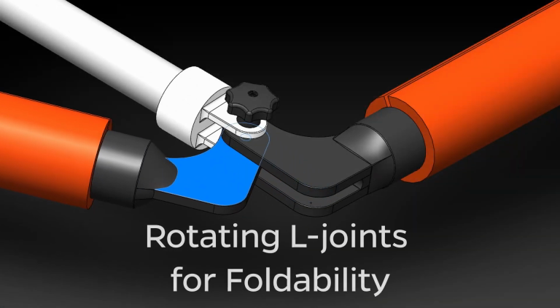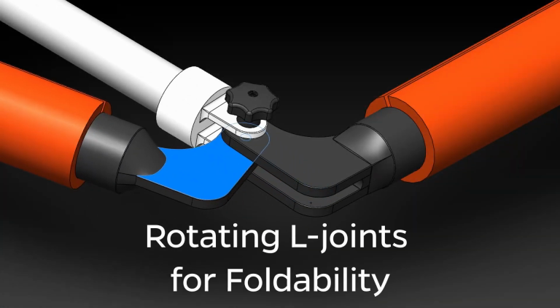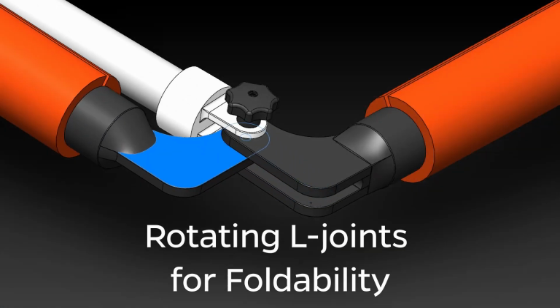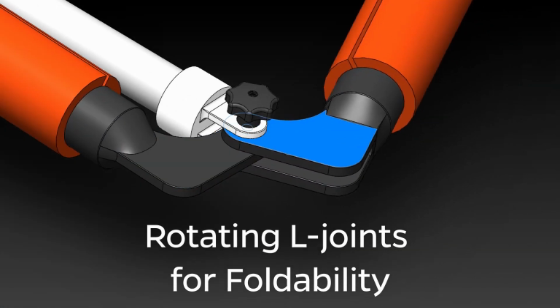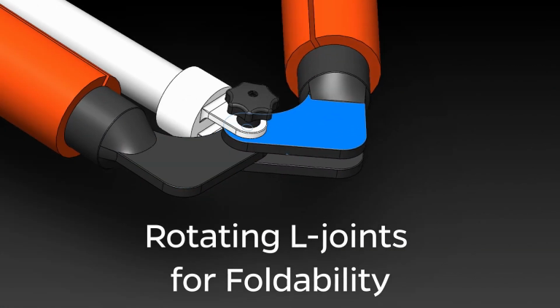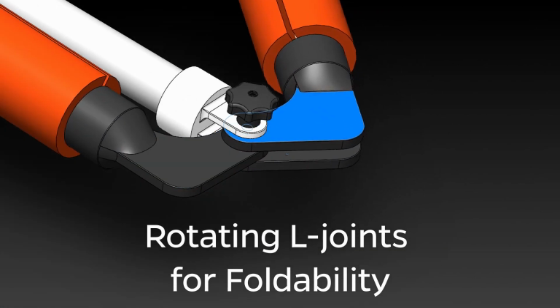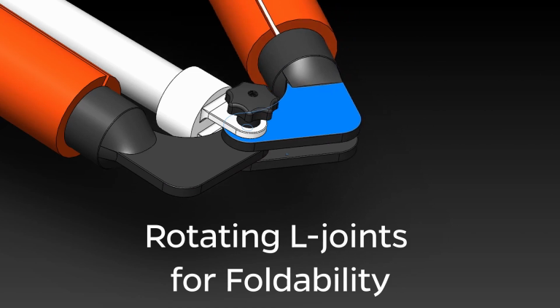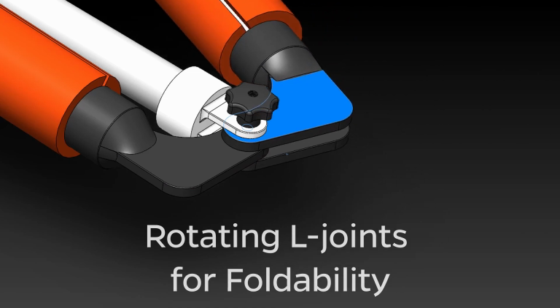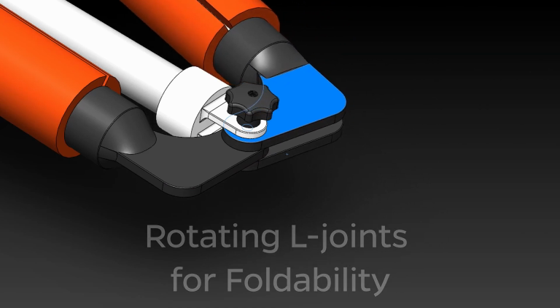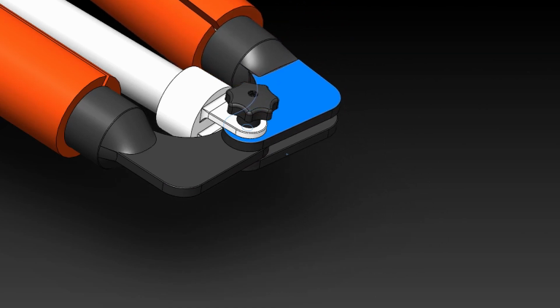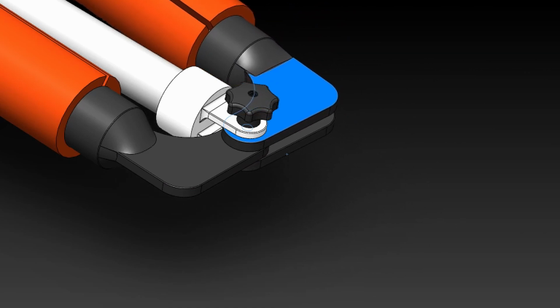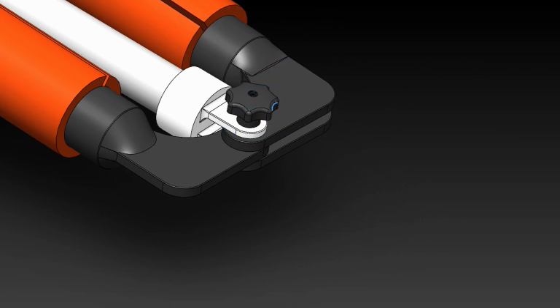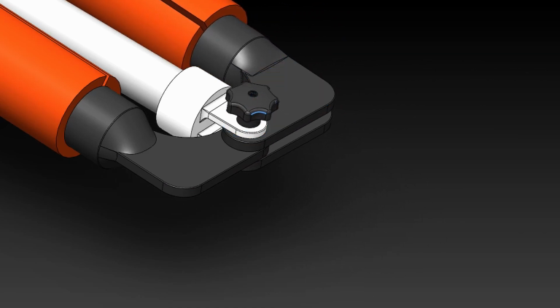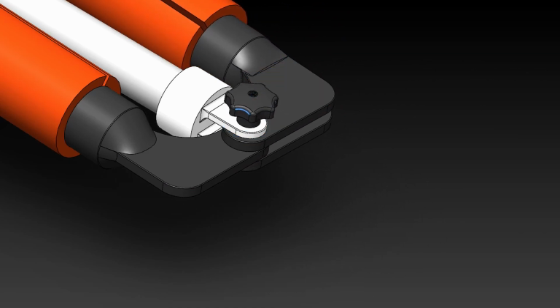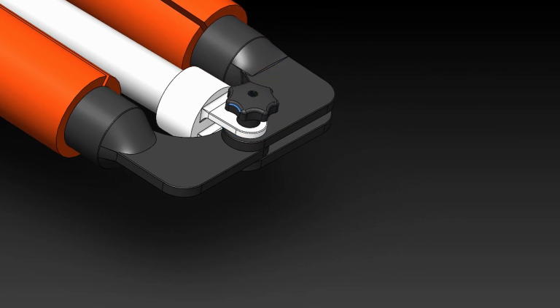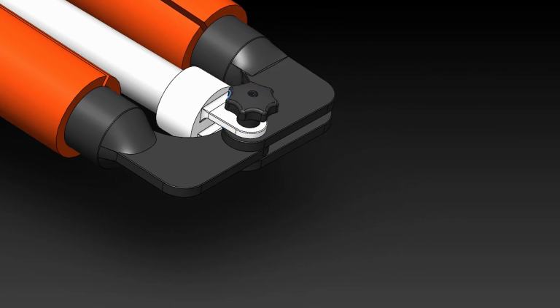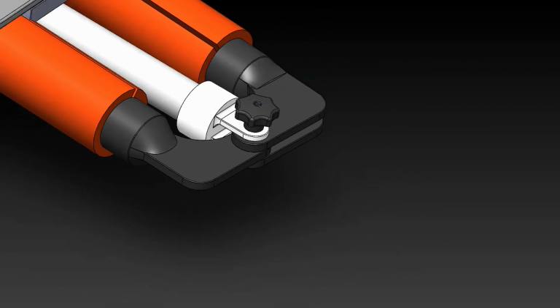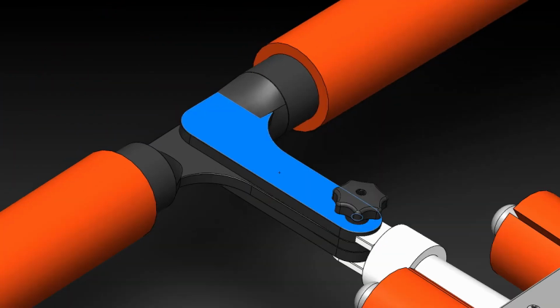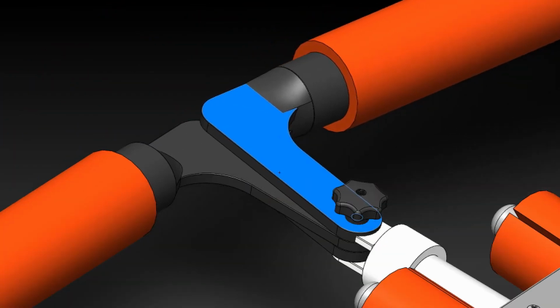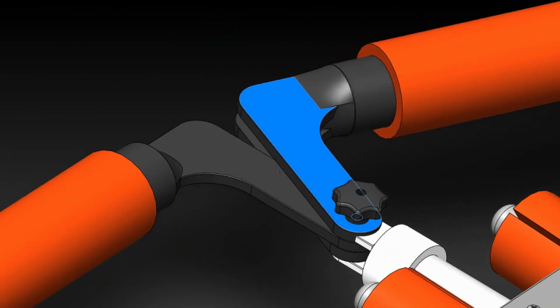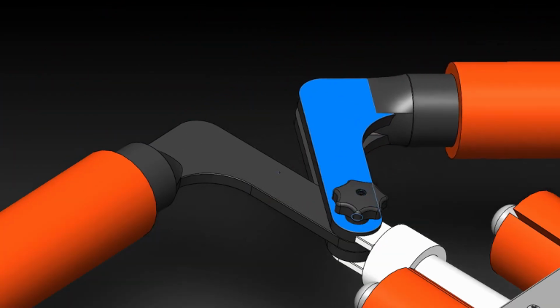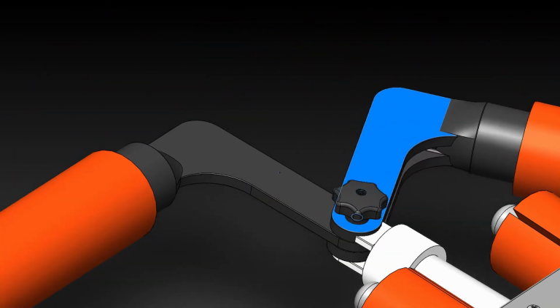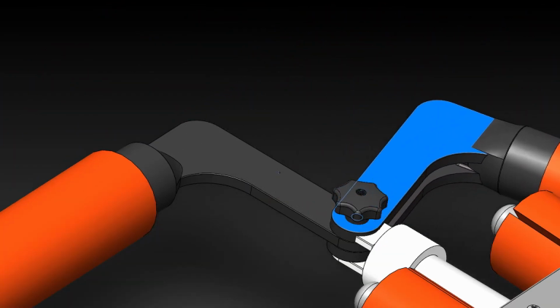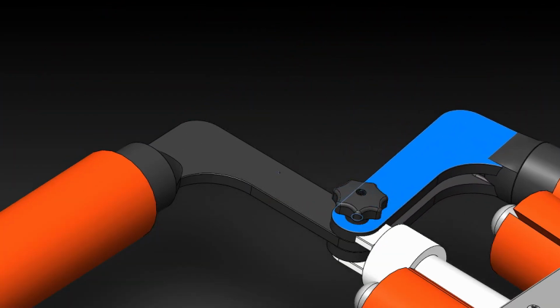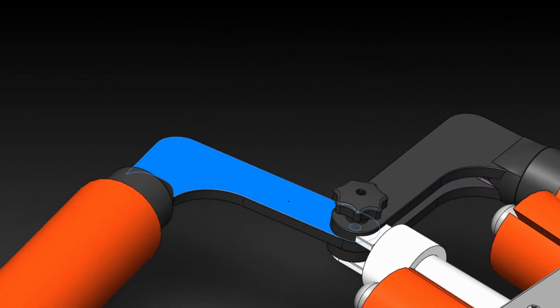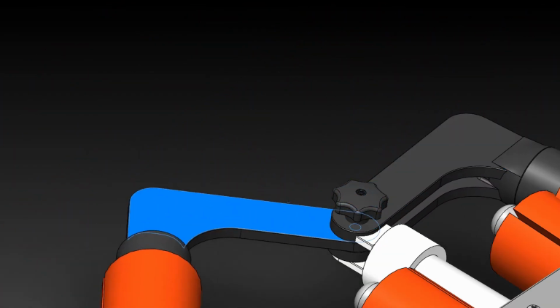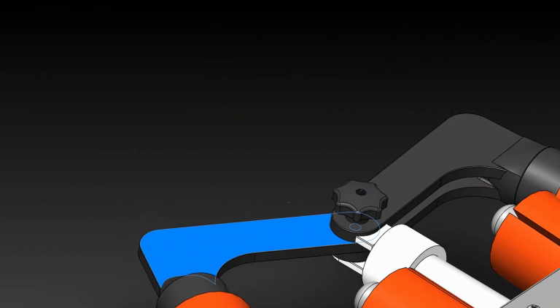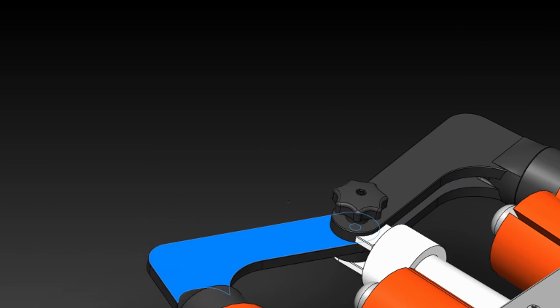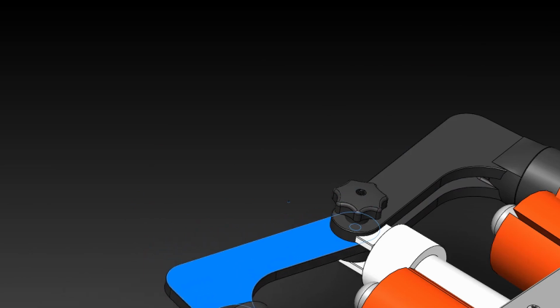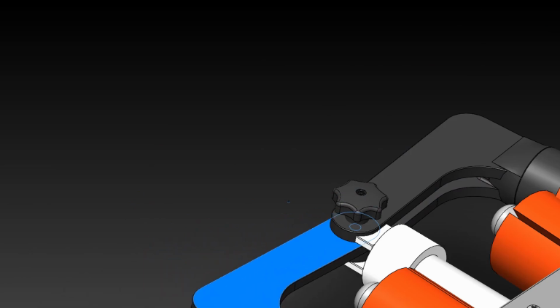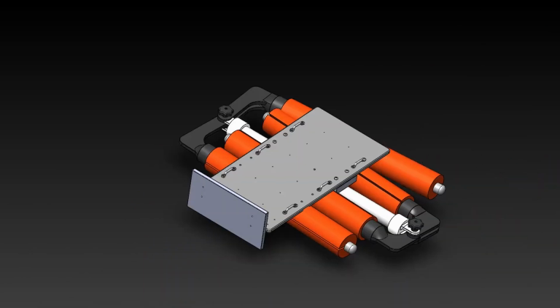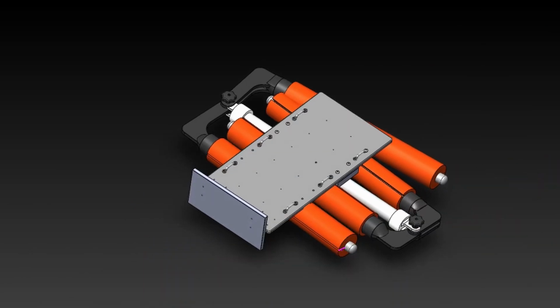In order to stow the device, special 3D printed L-joints are able to rotate inward as shown. Waterproof knobs are used to secure the joints in place. The different sizes of the joints allow for easy storage and portability.